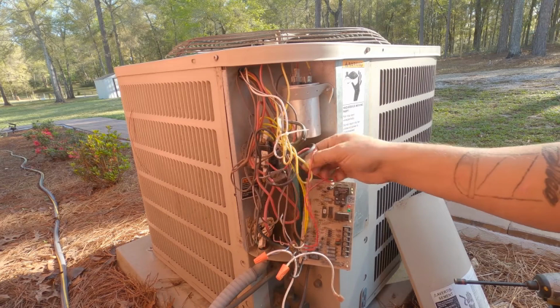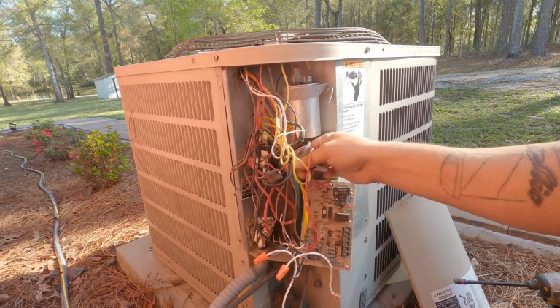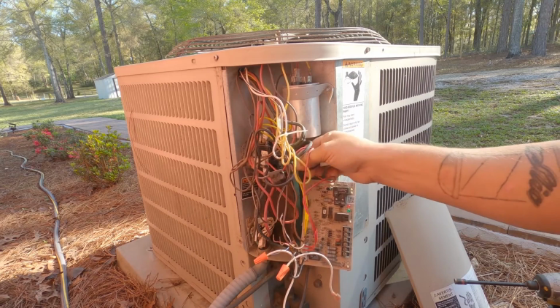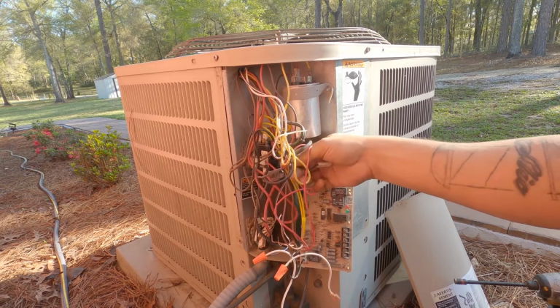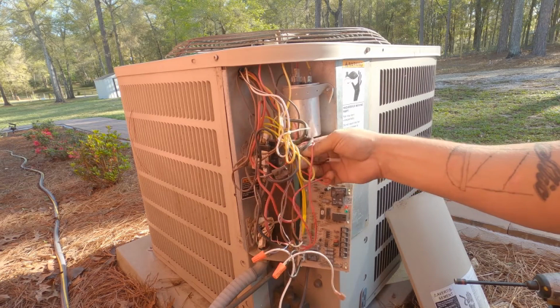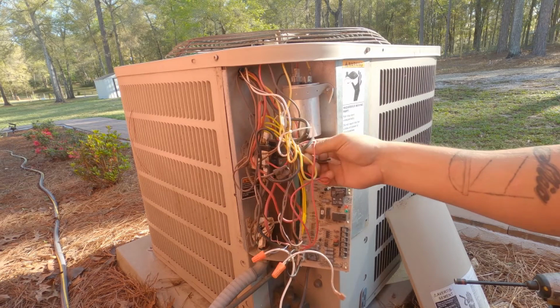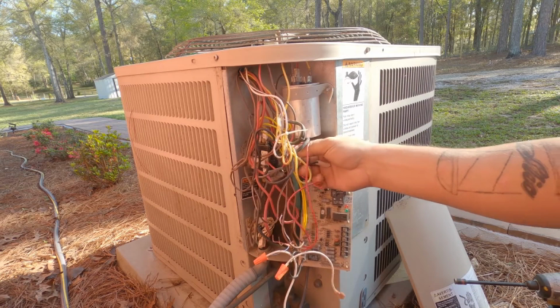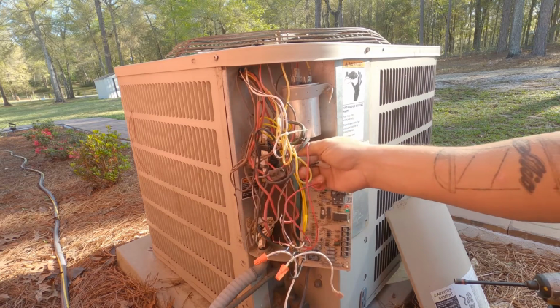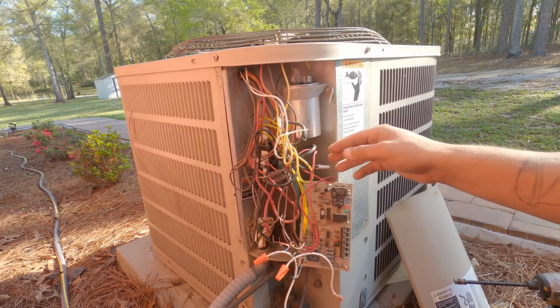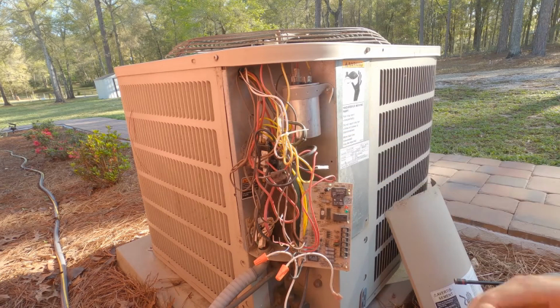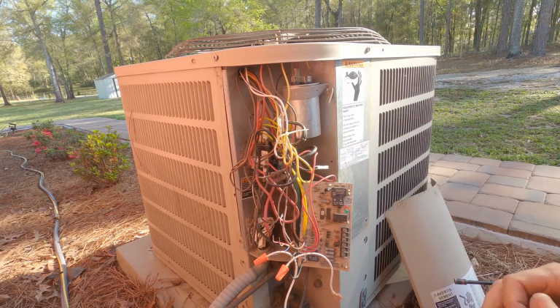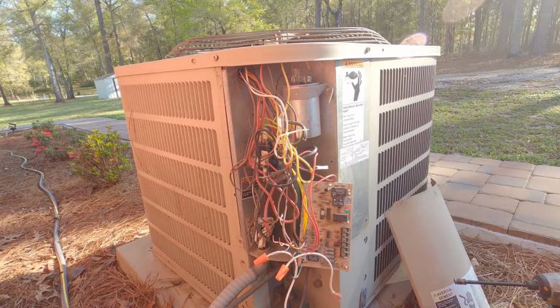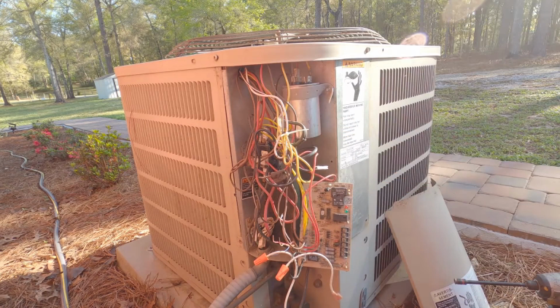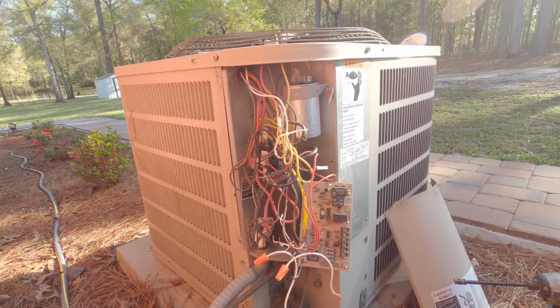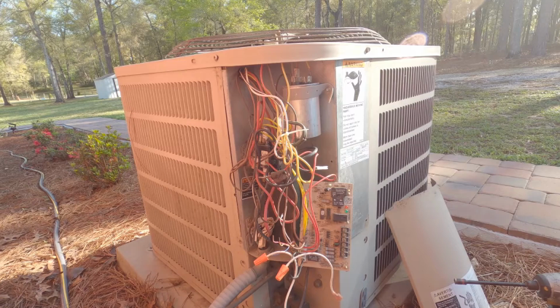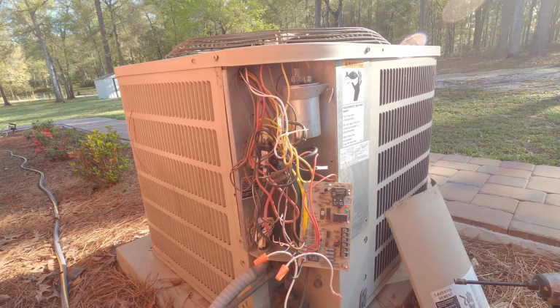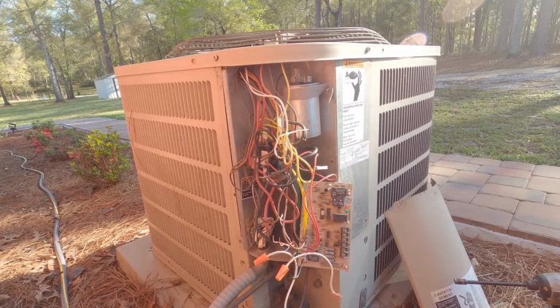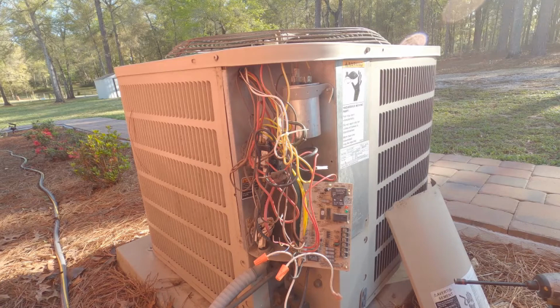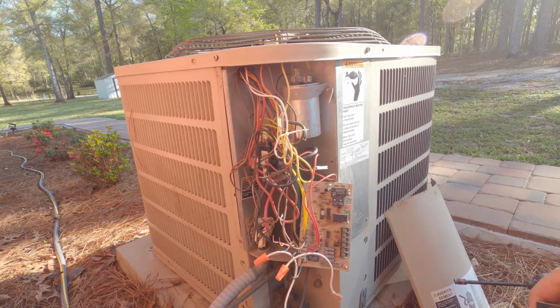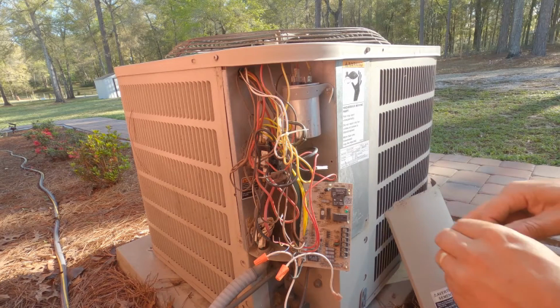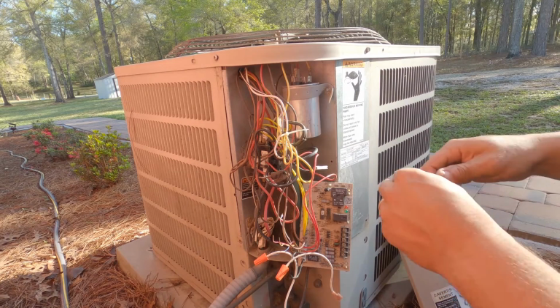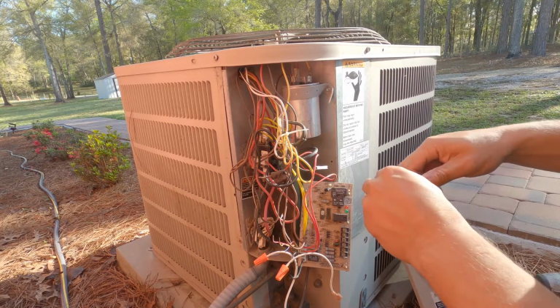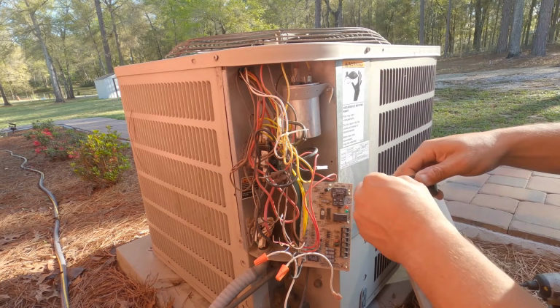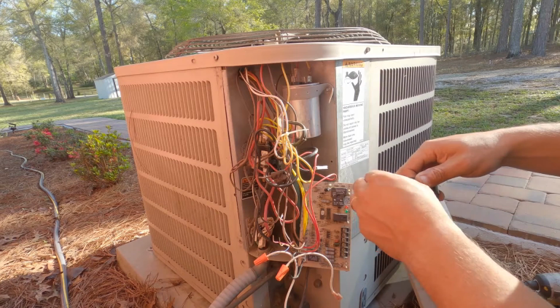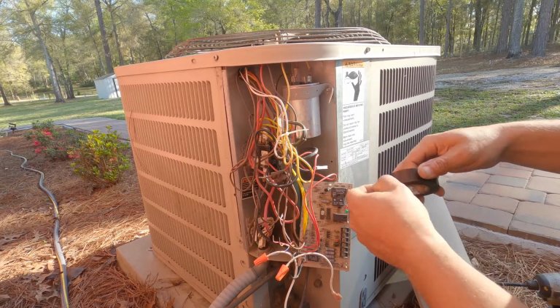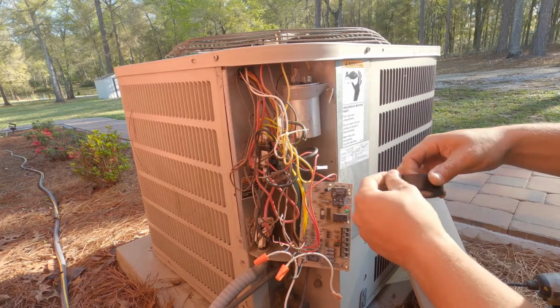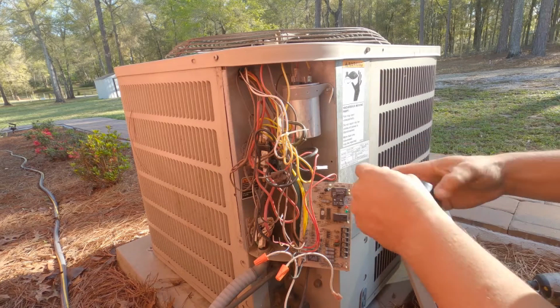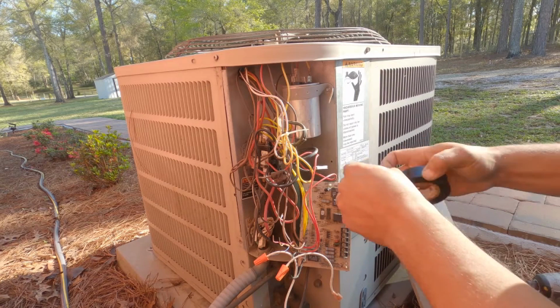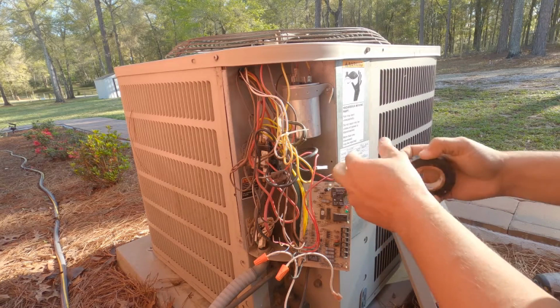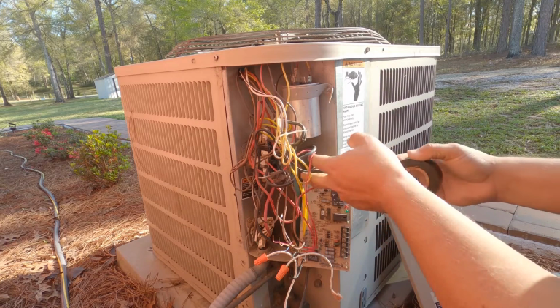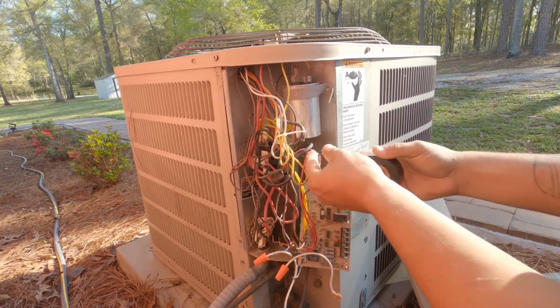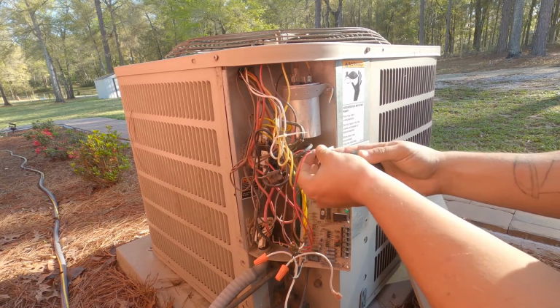I'm going to make it easier on the next tech — I don't know who they're going to send out here to change this thing out; it could be me or it could be somebody else. So I'm going to tape this wire up here so it doesn't confuse anybody.